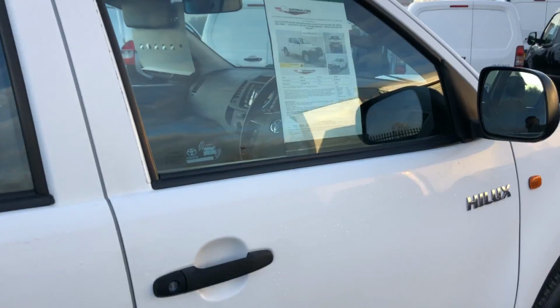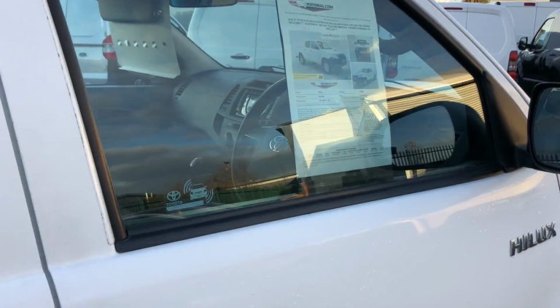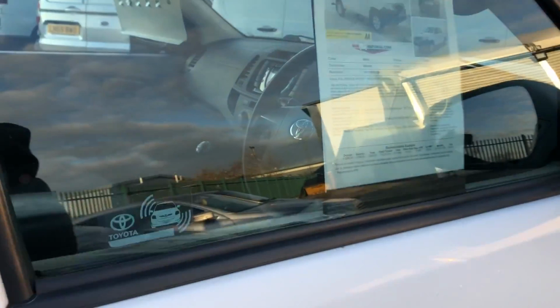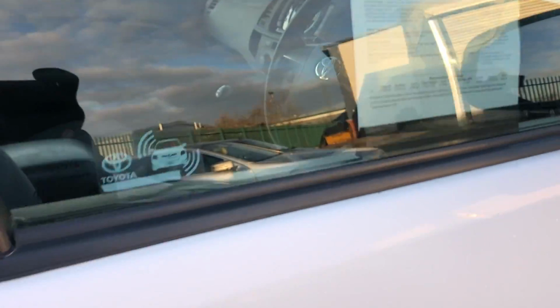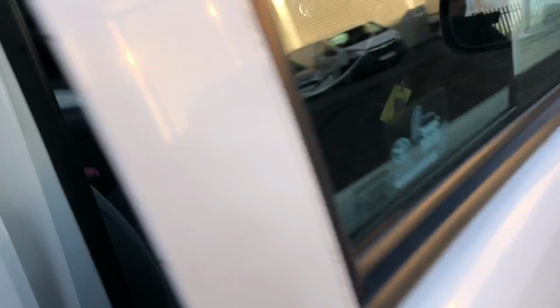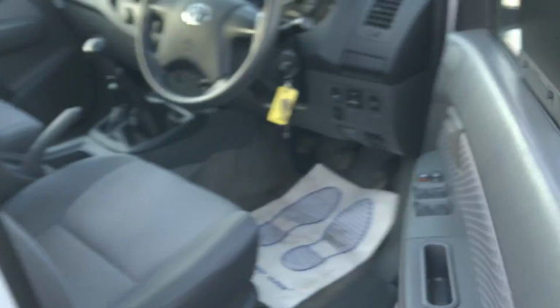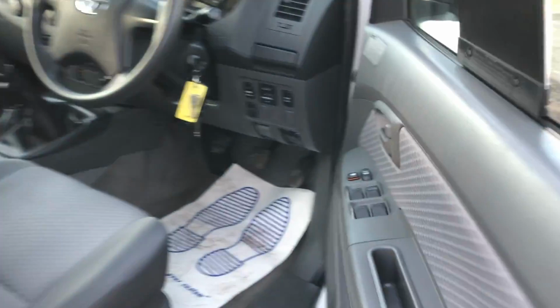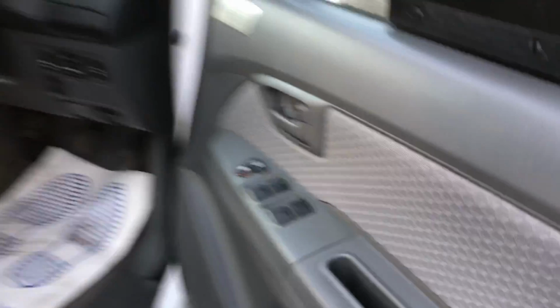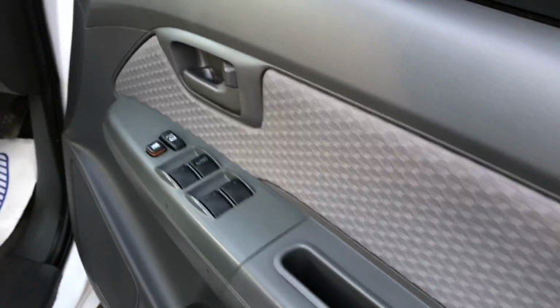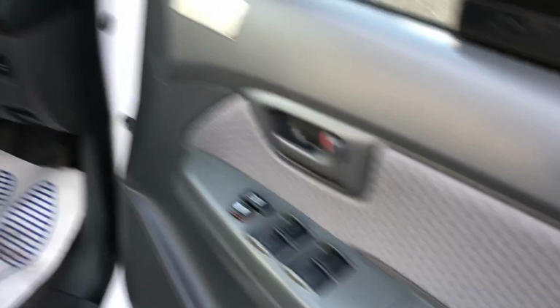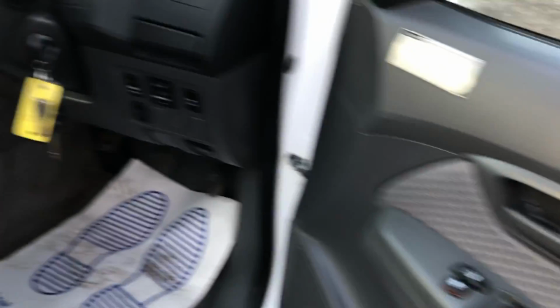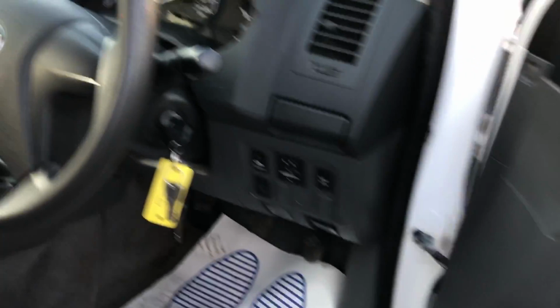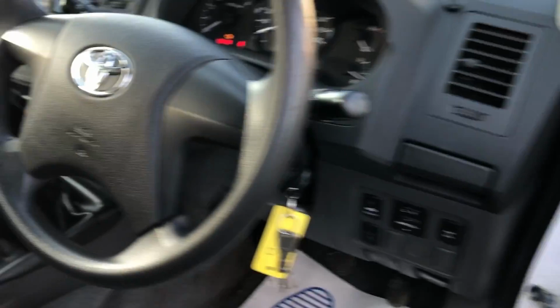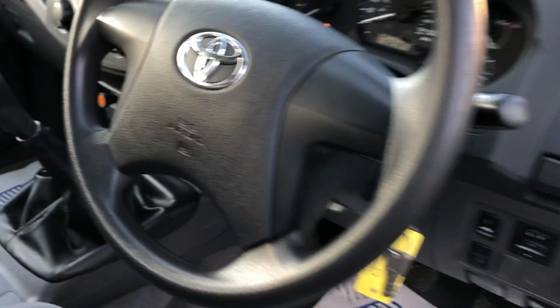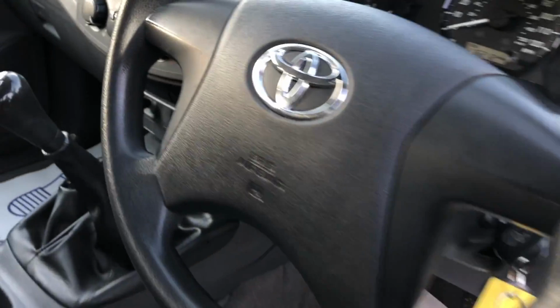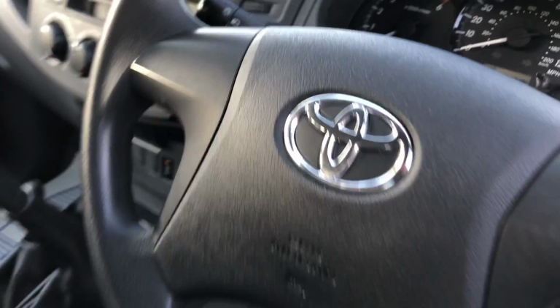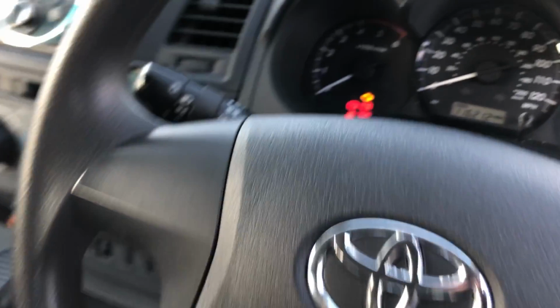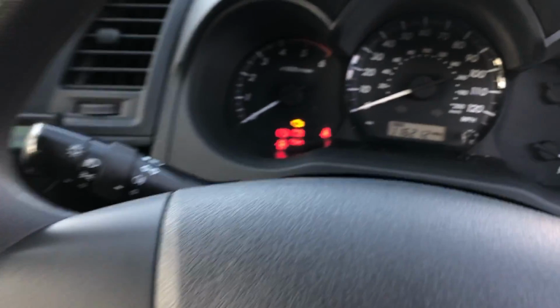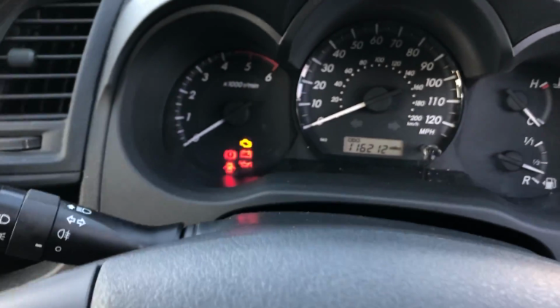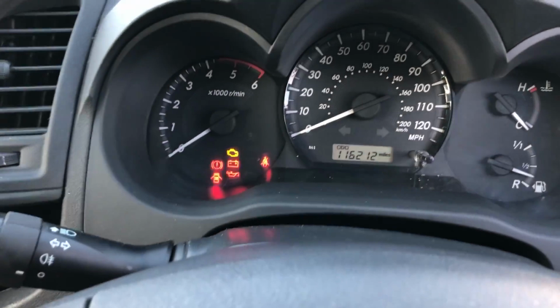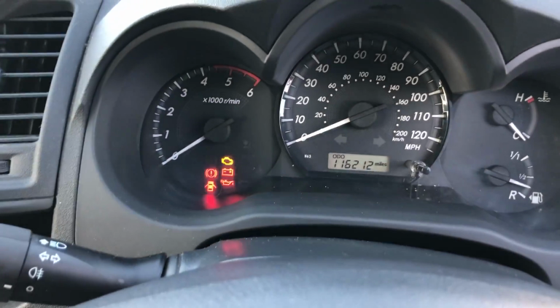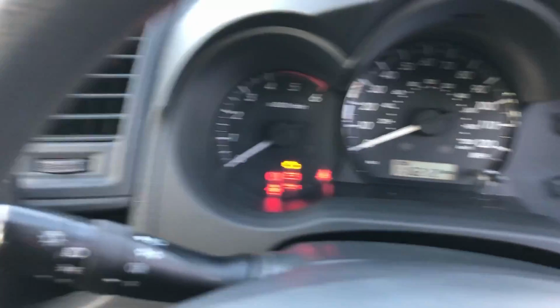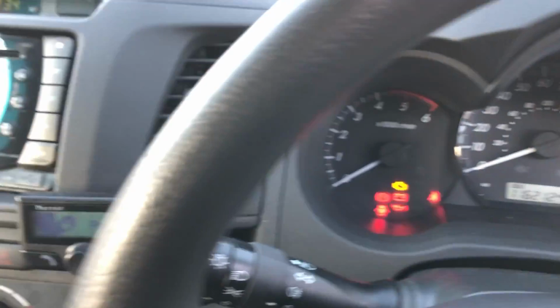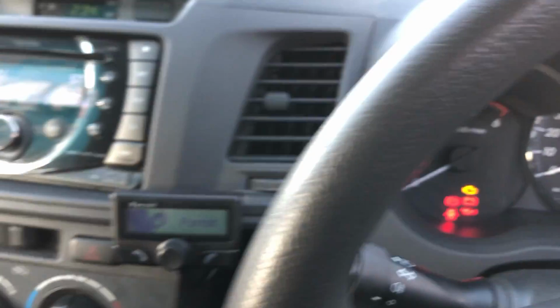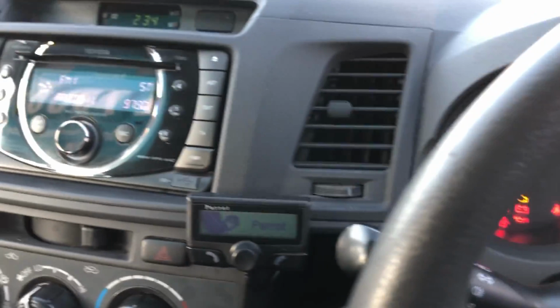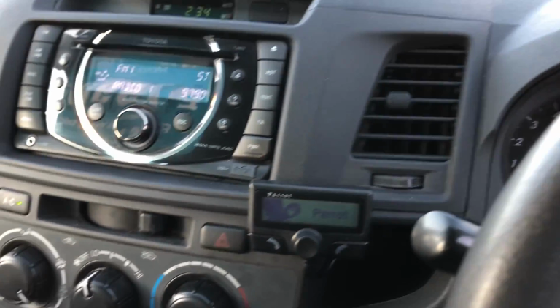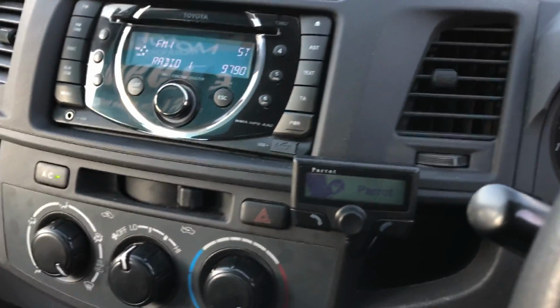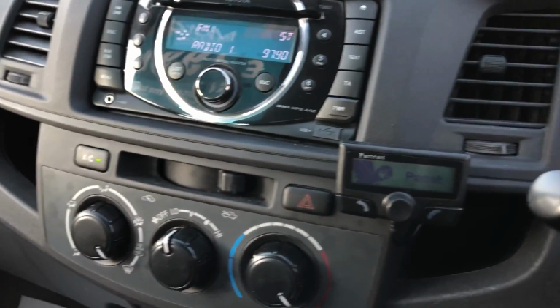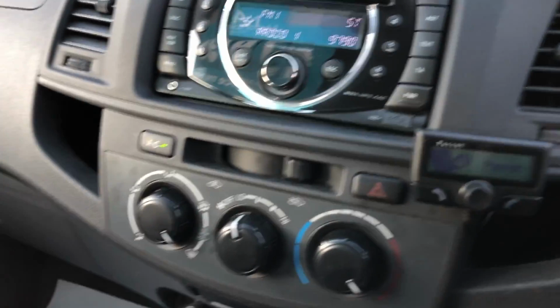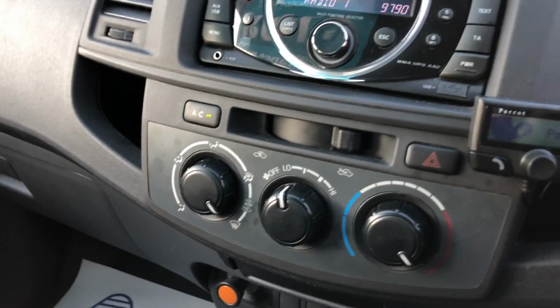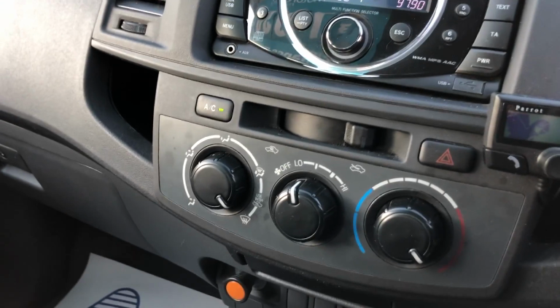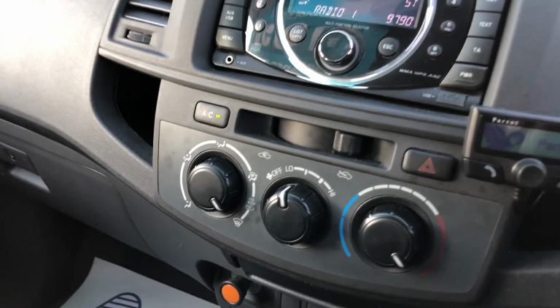I'm going to show you inside. It has electric windows, 116,212 miles on the clock. It's also got a parrot kit and air conditioning.